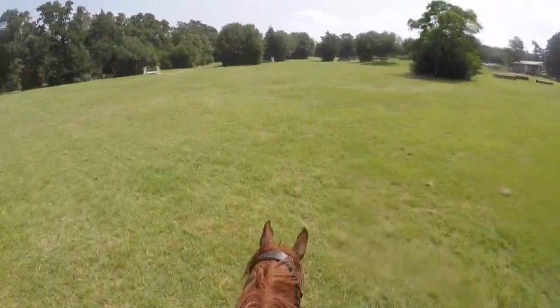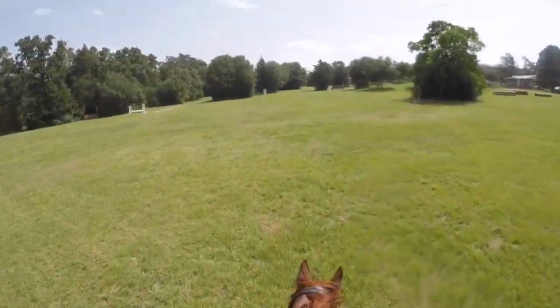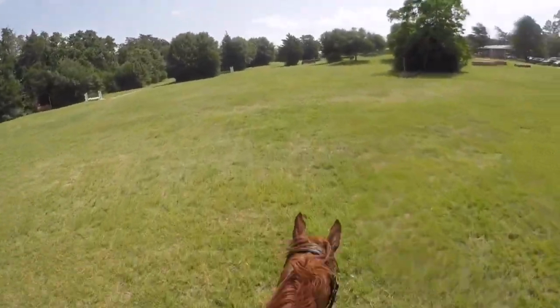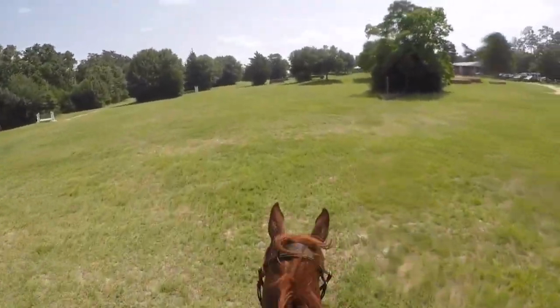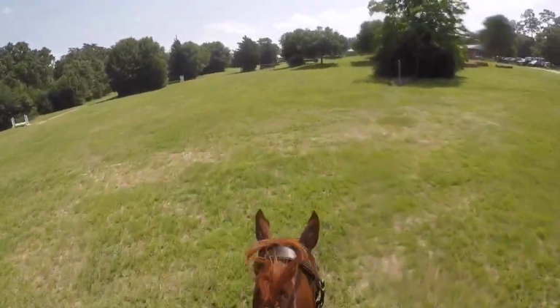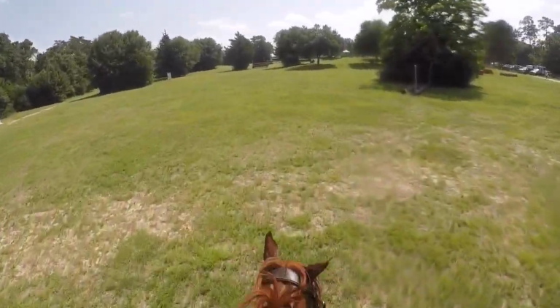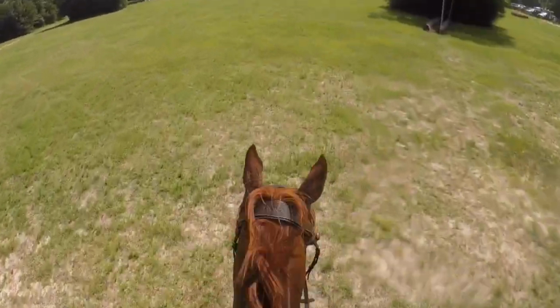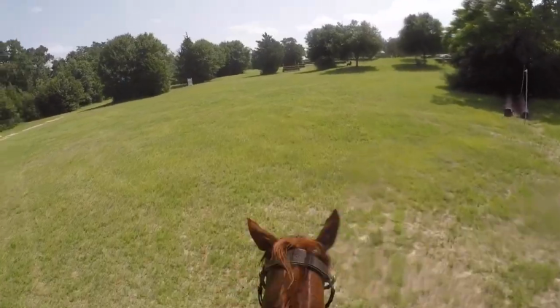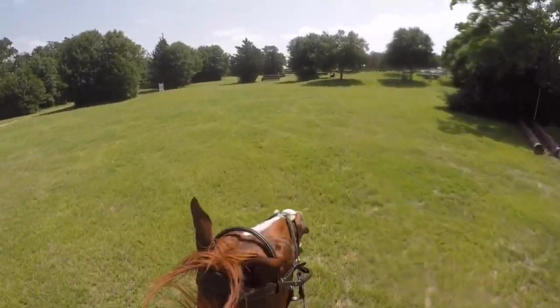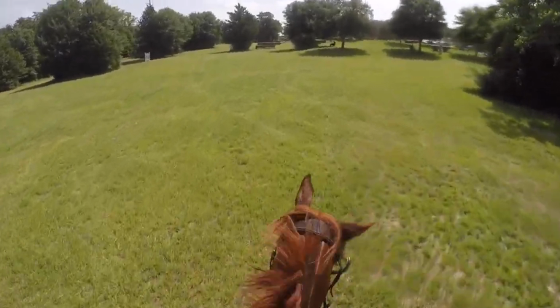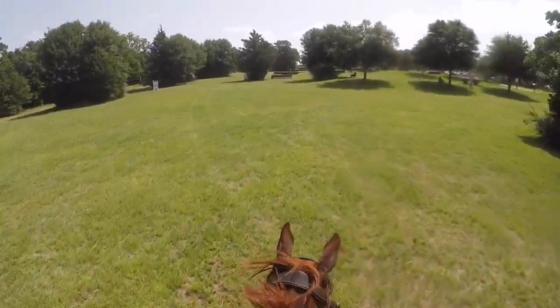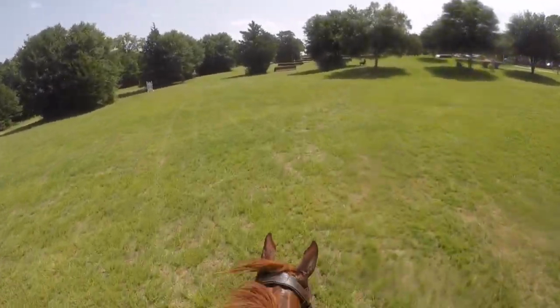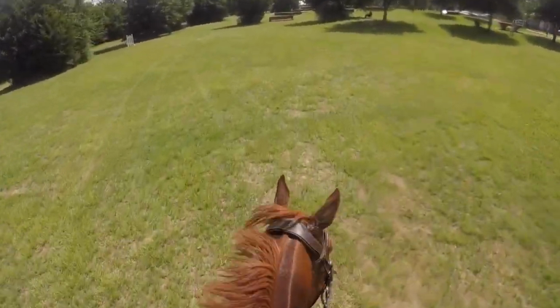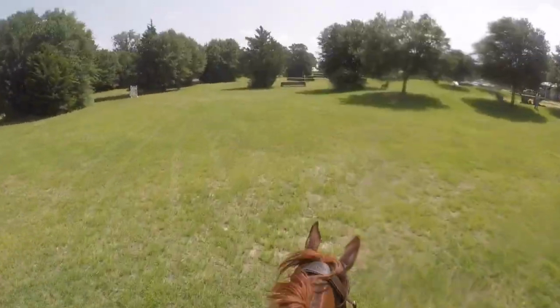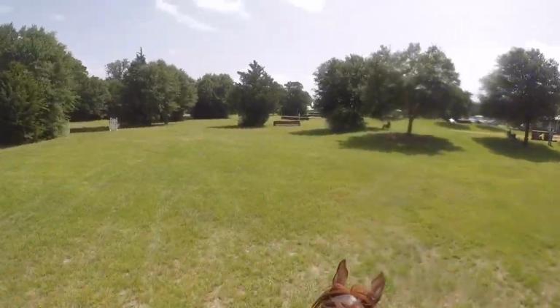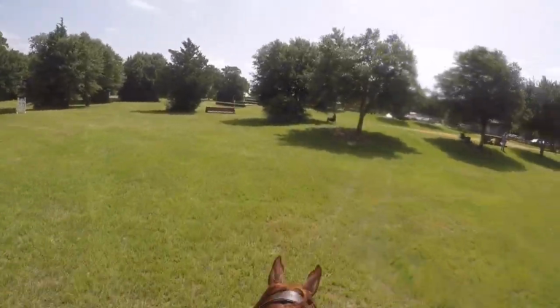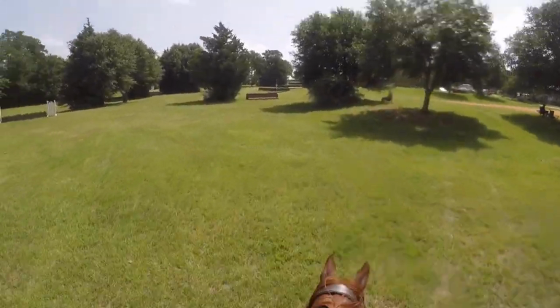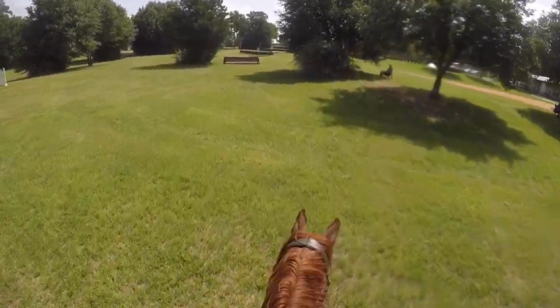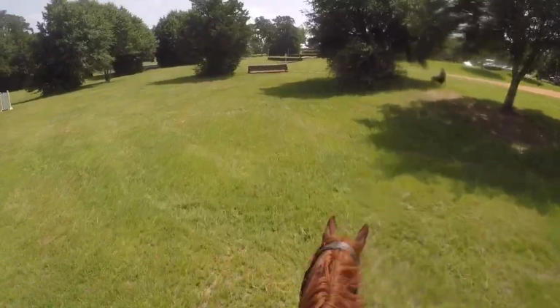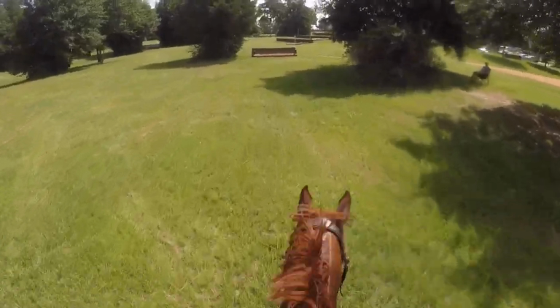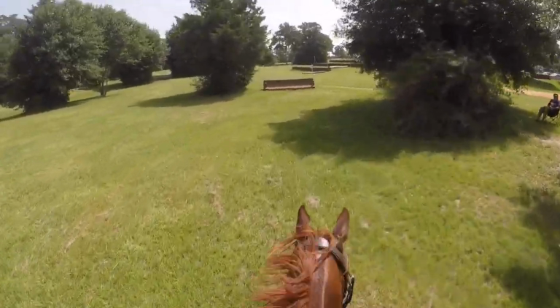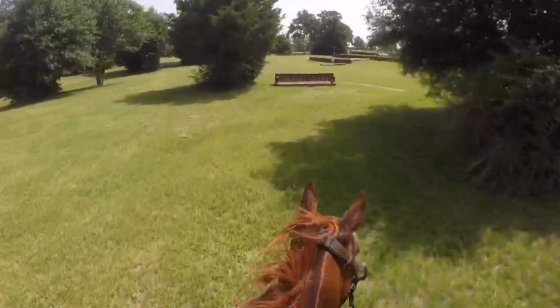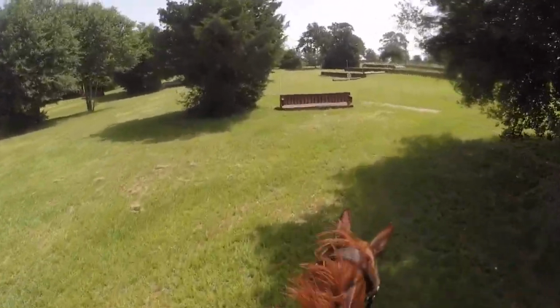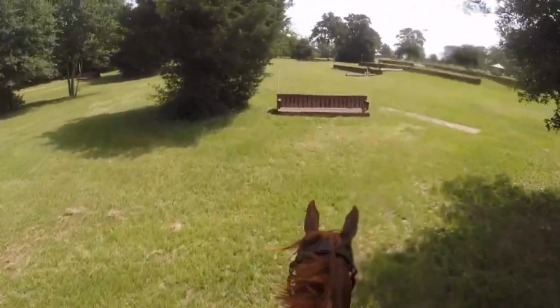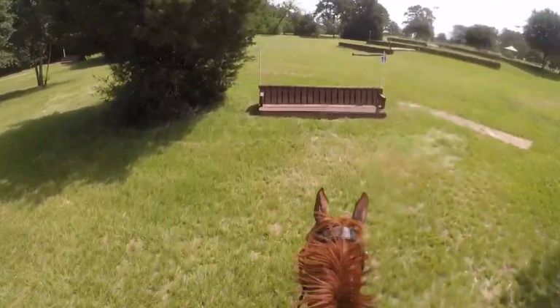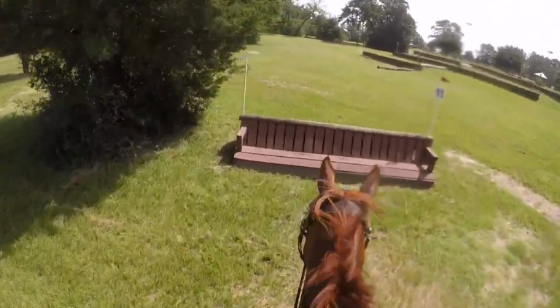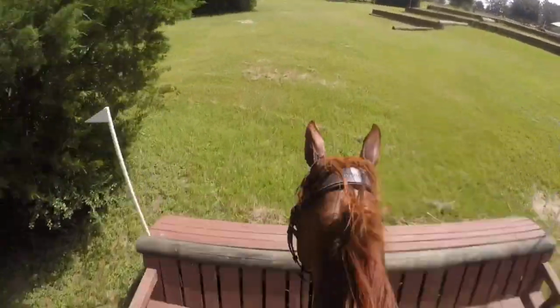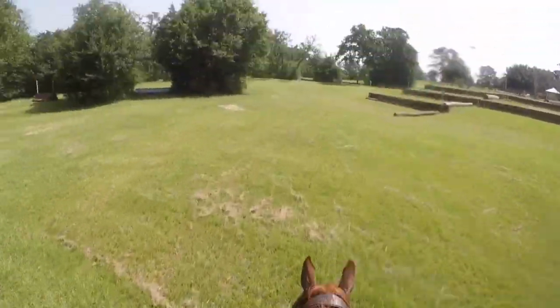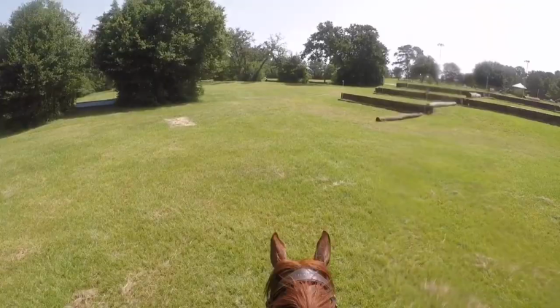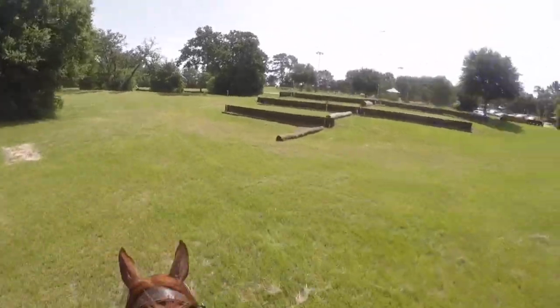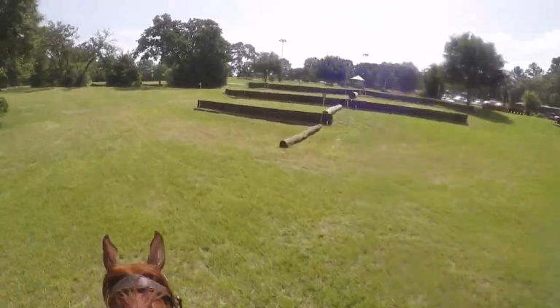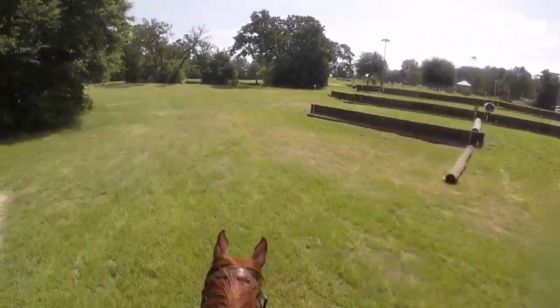He didn't have any scratches and he wasn't off, so I kept going — didn't know he lost a boot, didn't know he lost a shoe. We kept going, but he wasn't listening to my half halts so he just ran through me. Then he jumped that one kind of long, but that's fine.